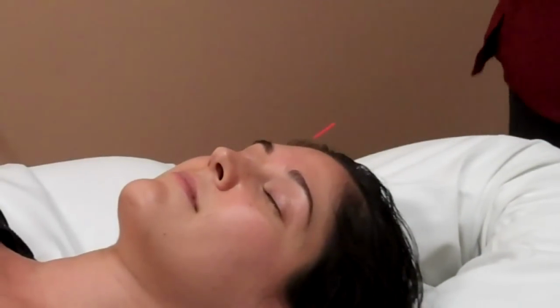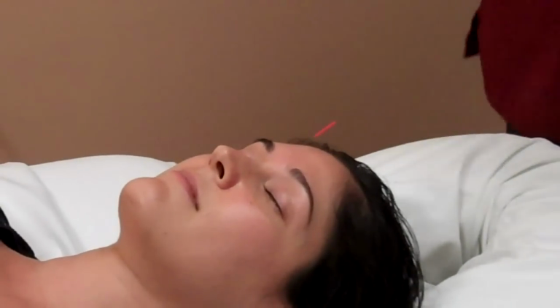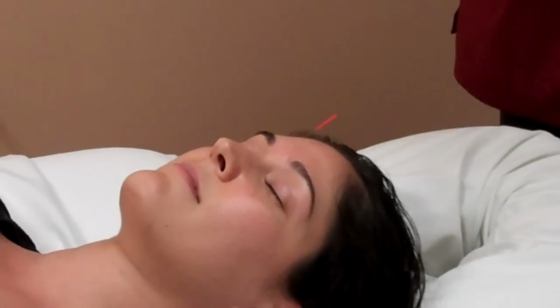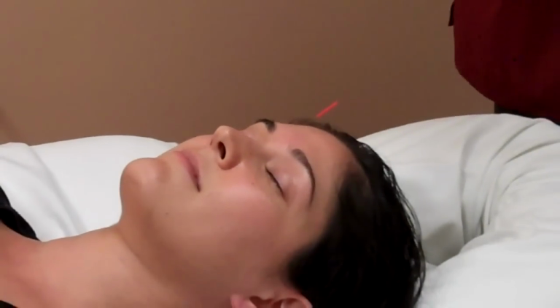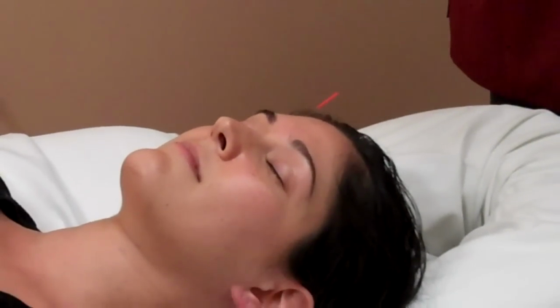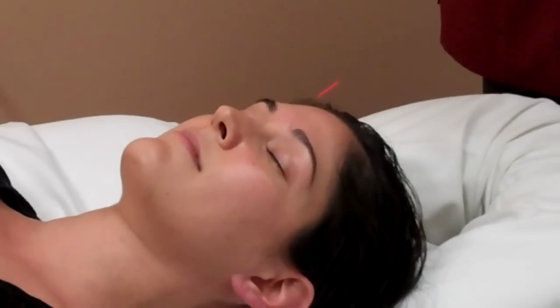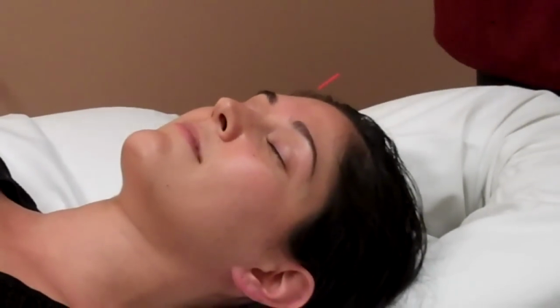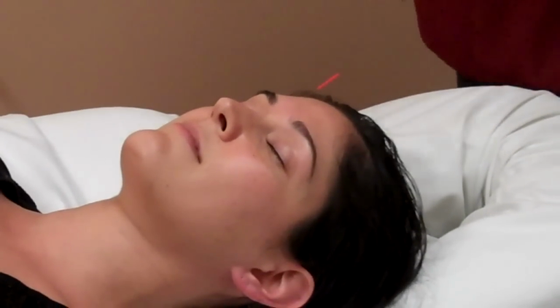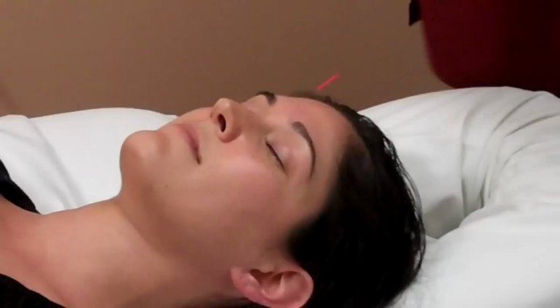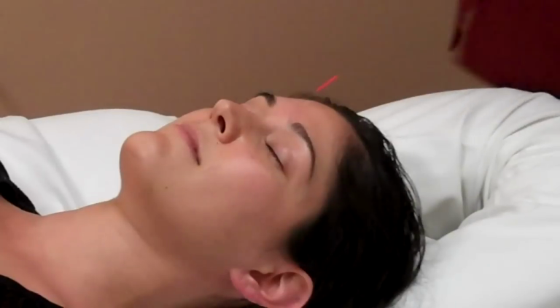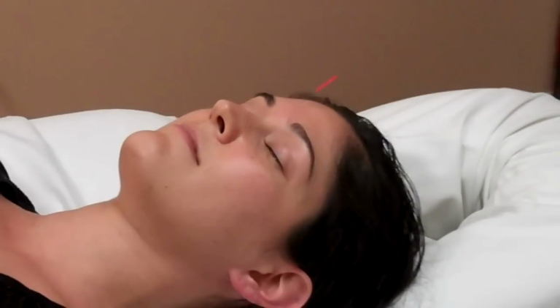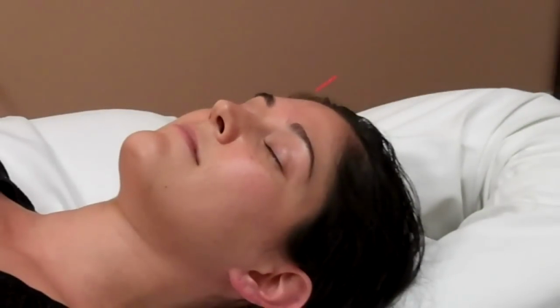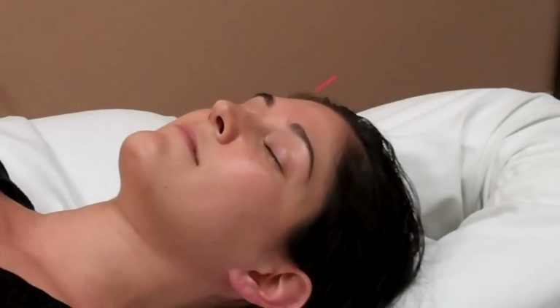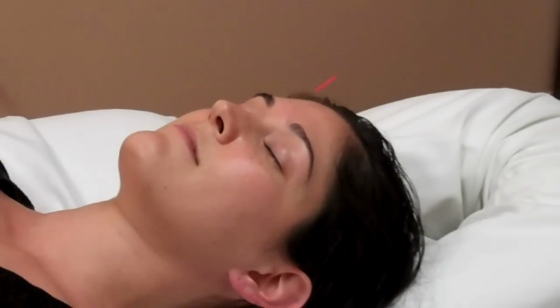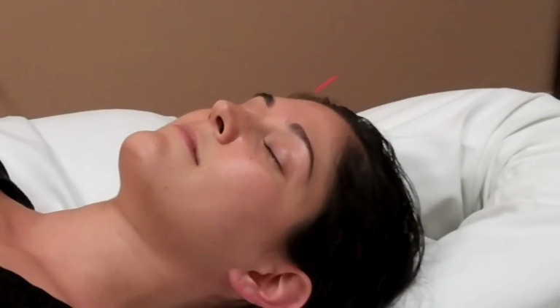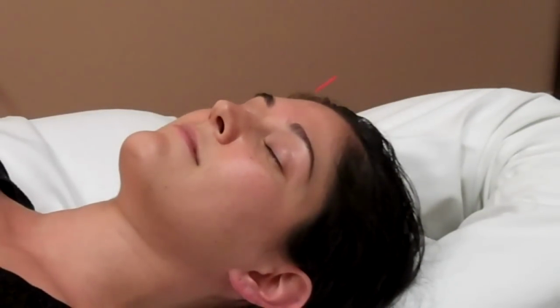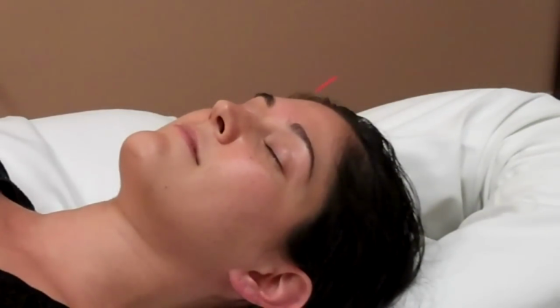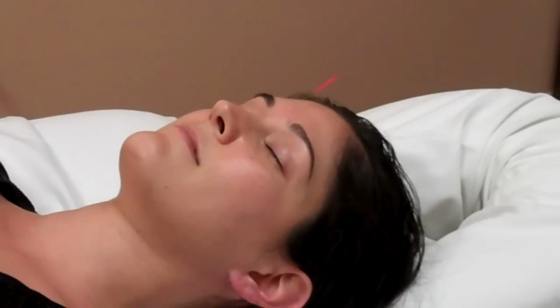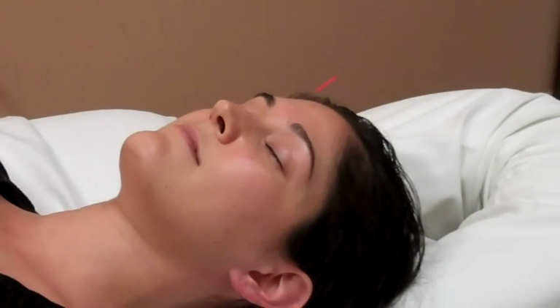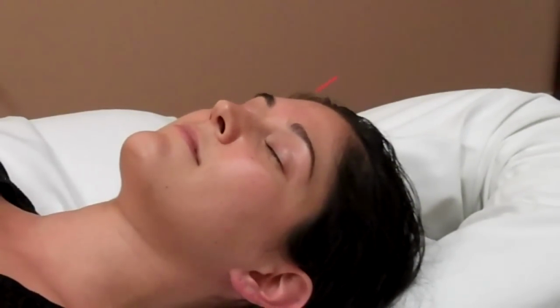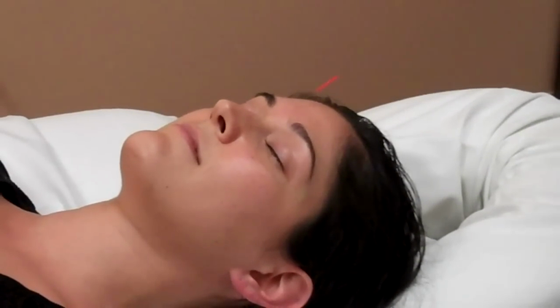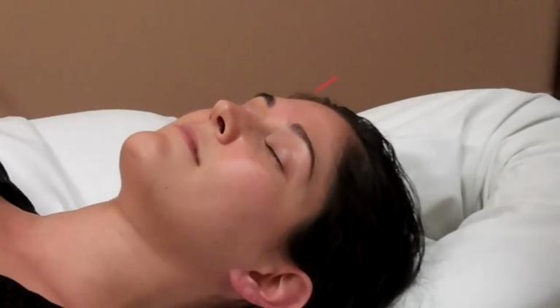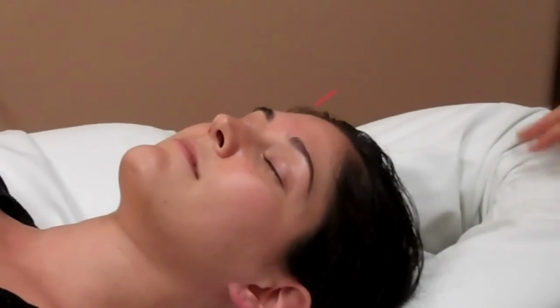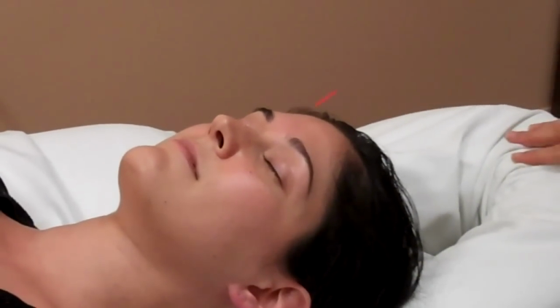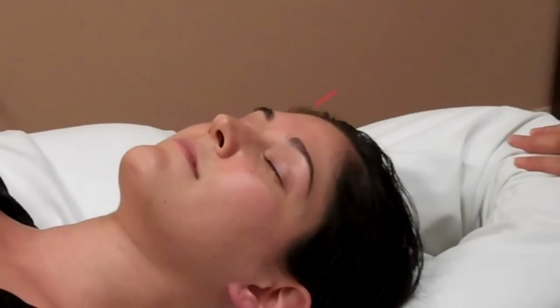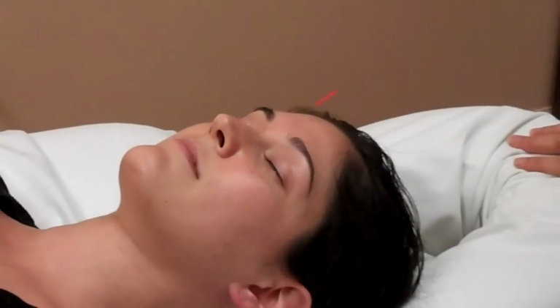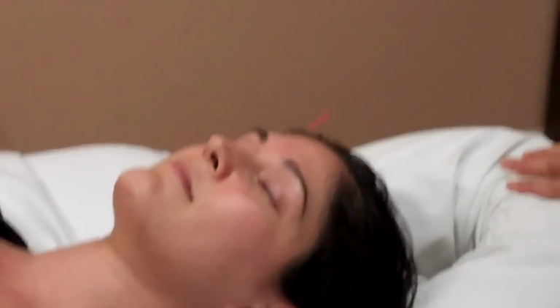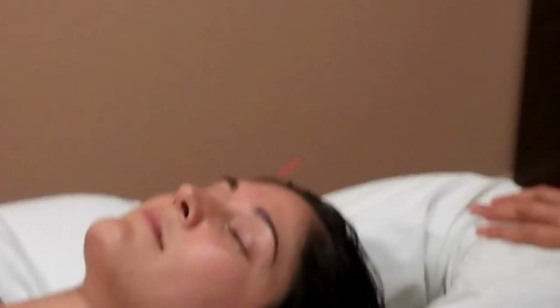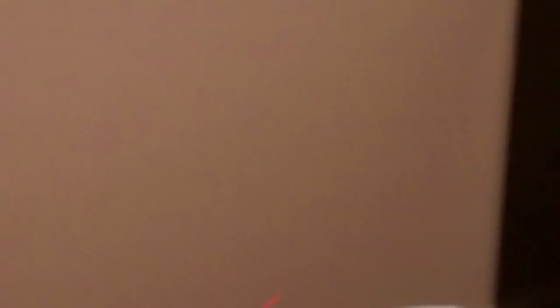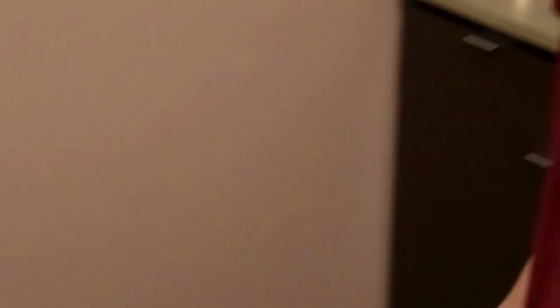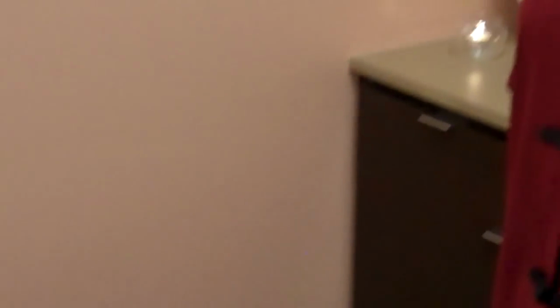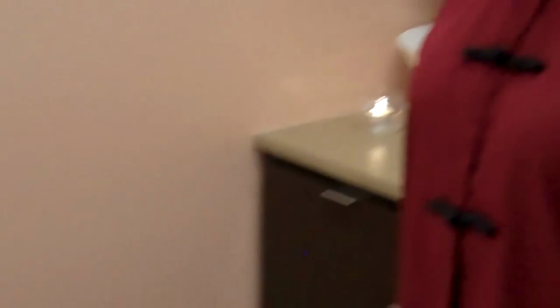I'm just going to let Jessica stay here for about 15 to 20 minutes. Generally people just fall asleep, and then they're ready for their massage.